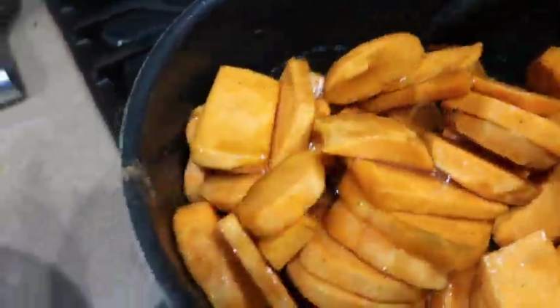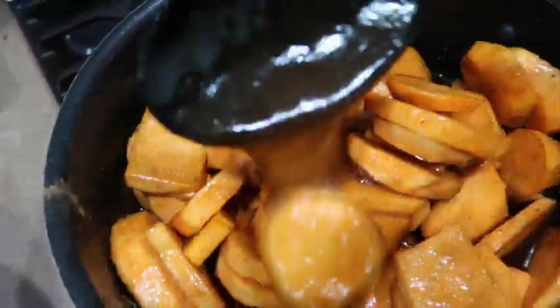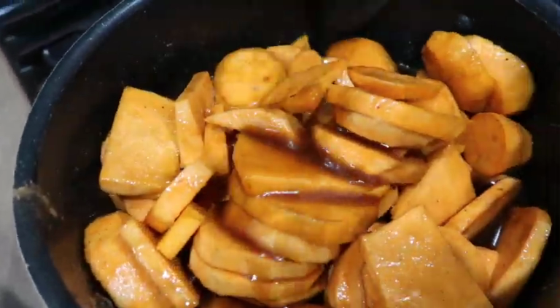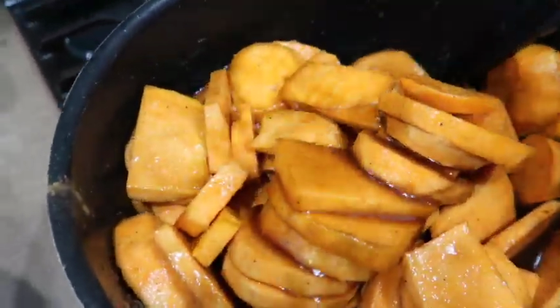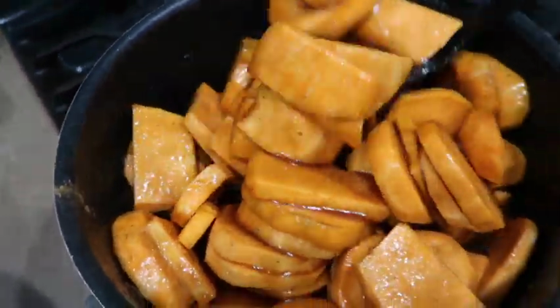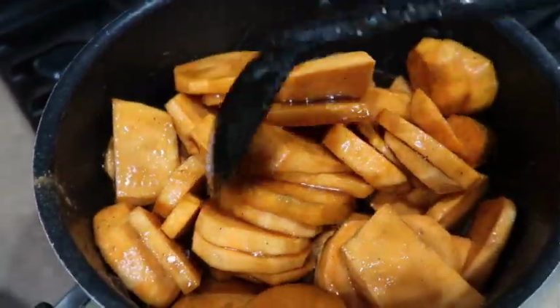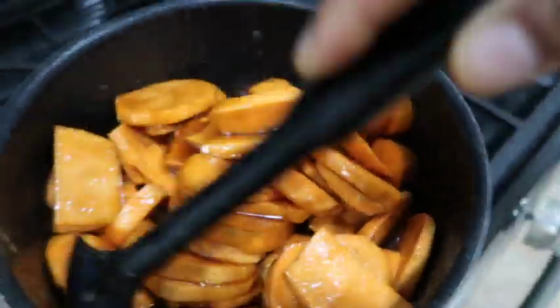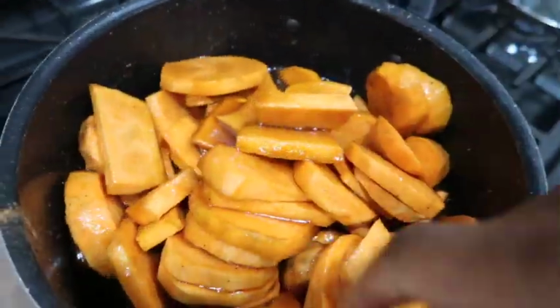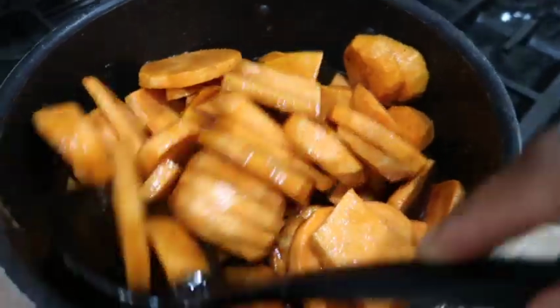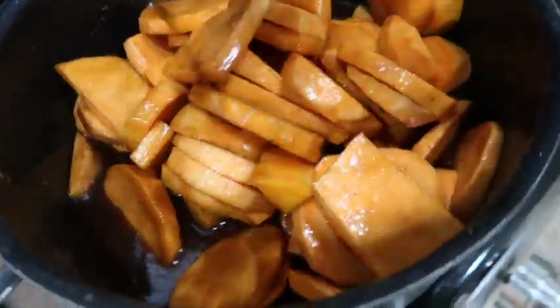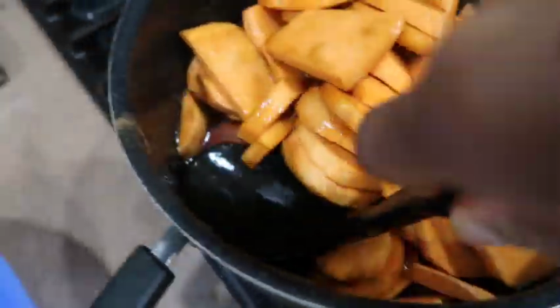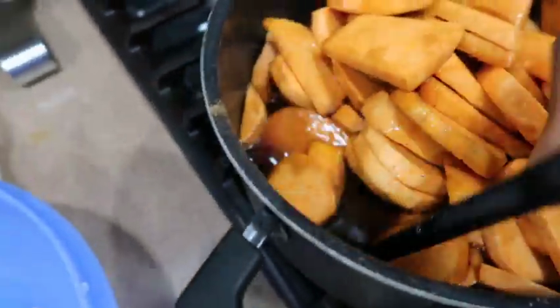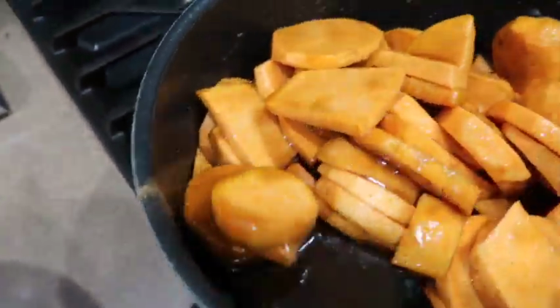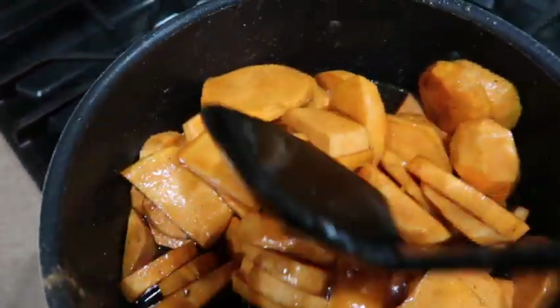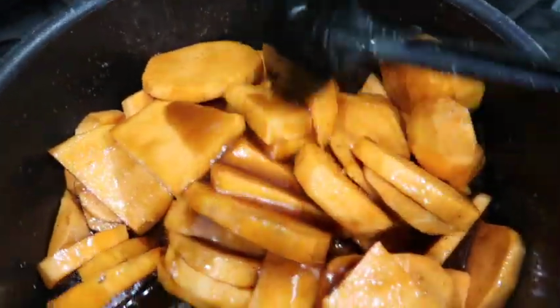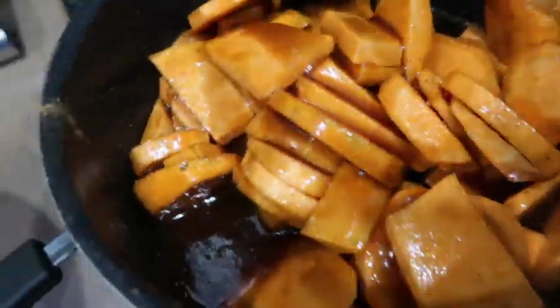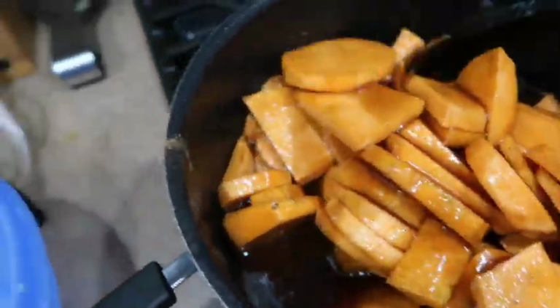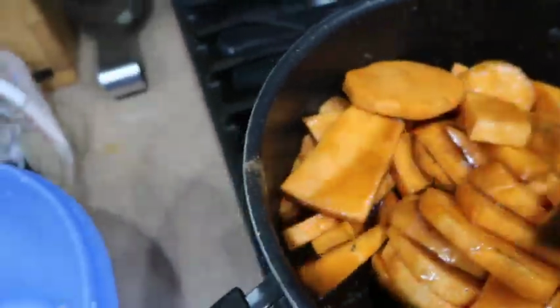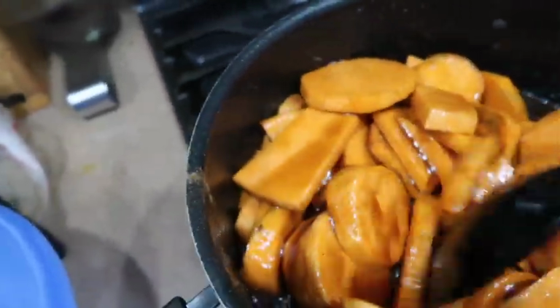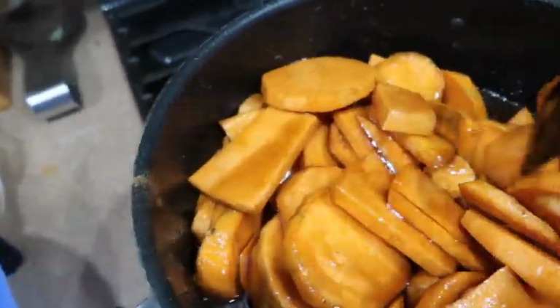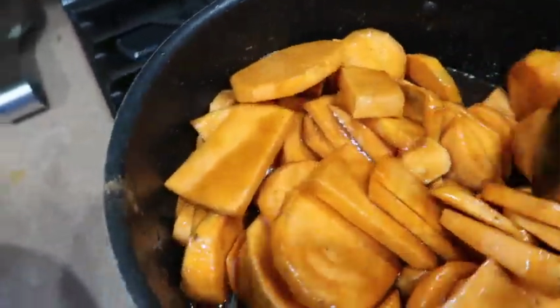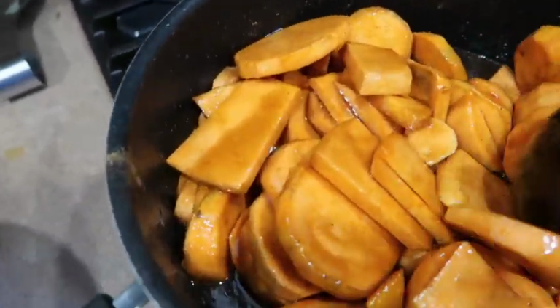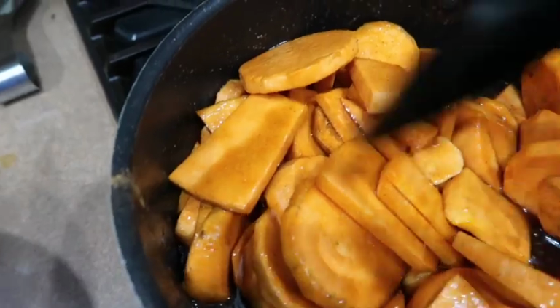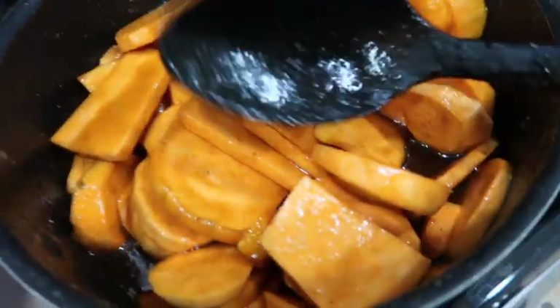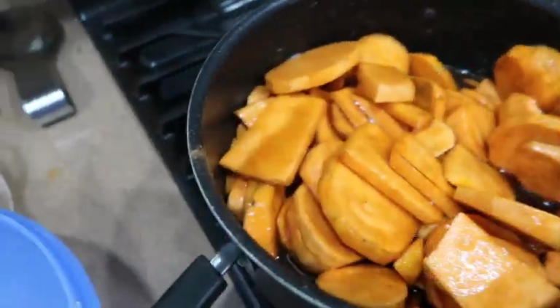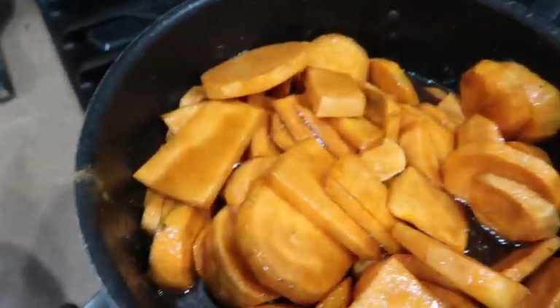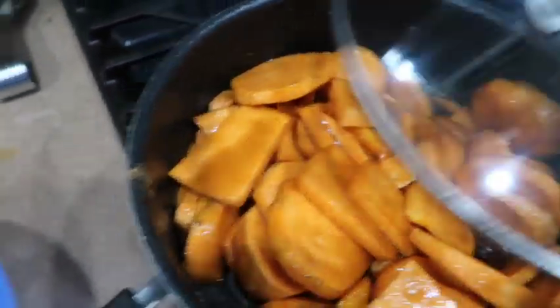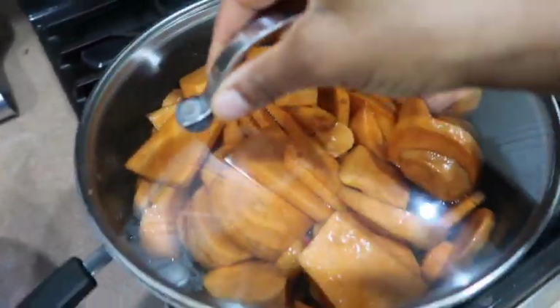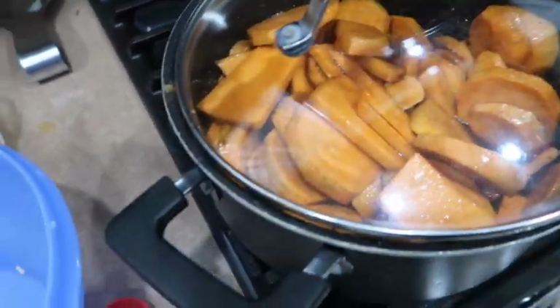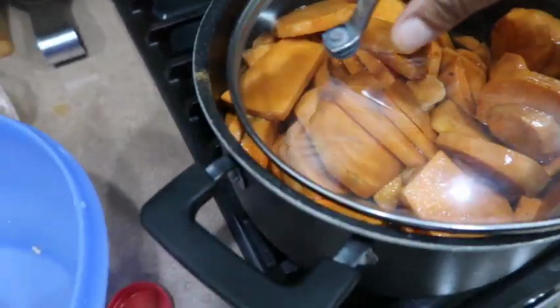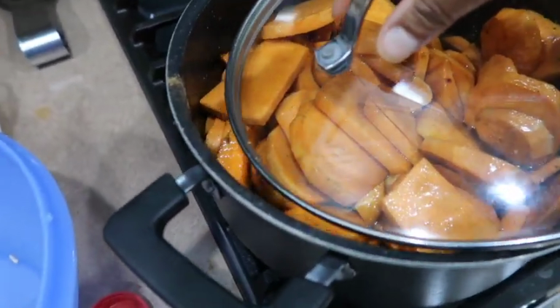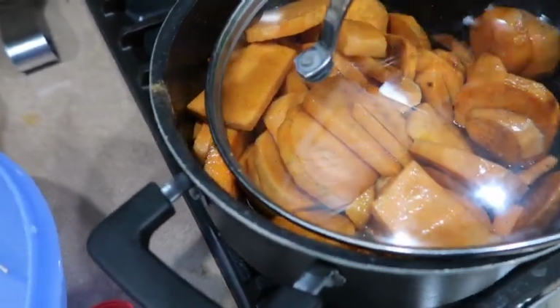You can see how it's cooking down, and some of the liquid from the potatoes also helps cook it down. Make sure everything is nice and coated — get everything up on there until they're nicely golden brown.